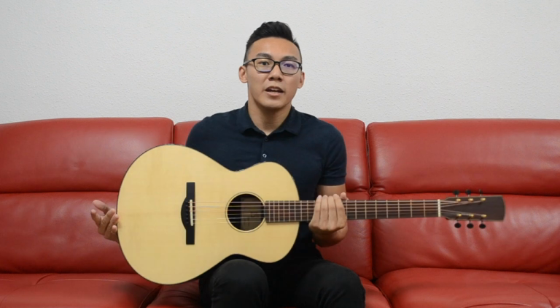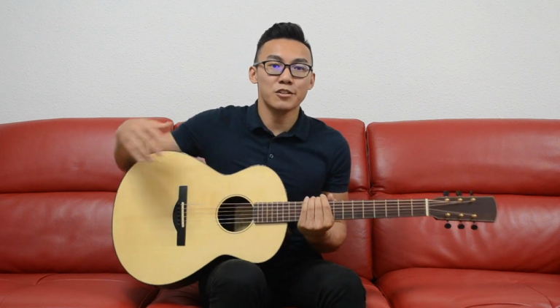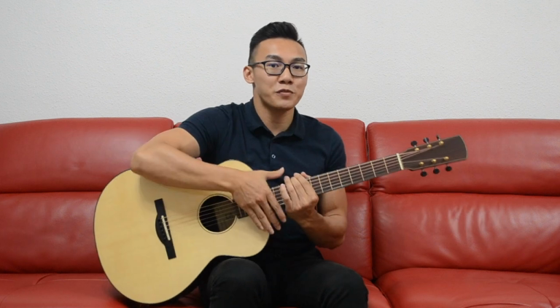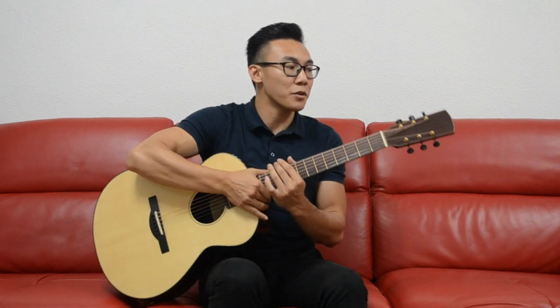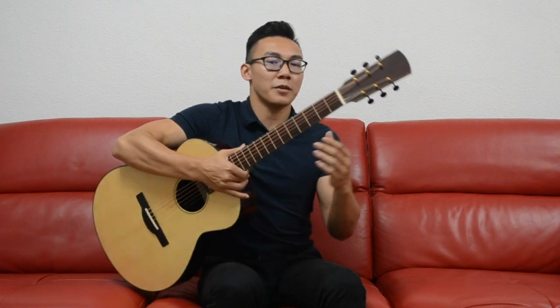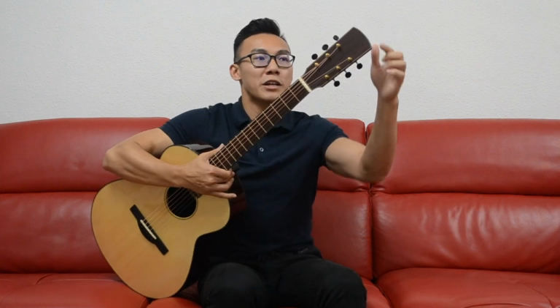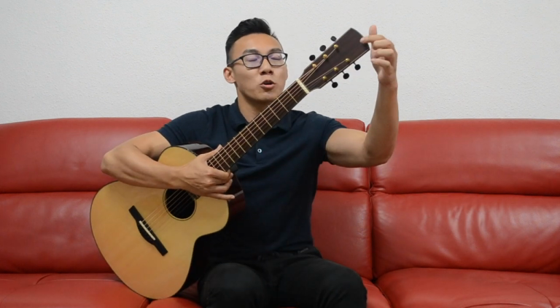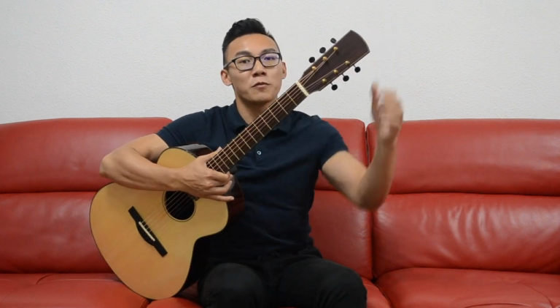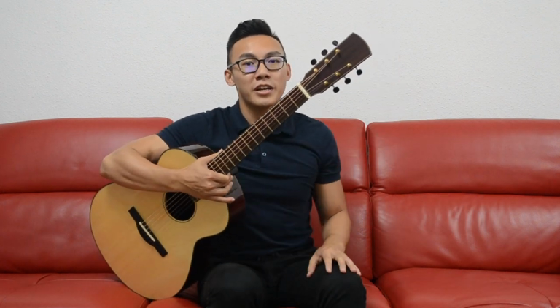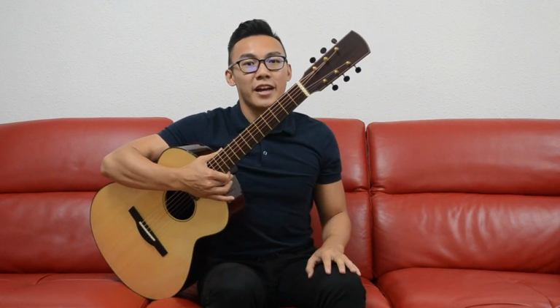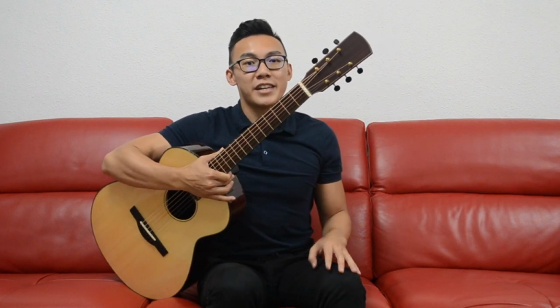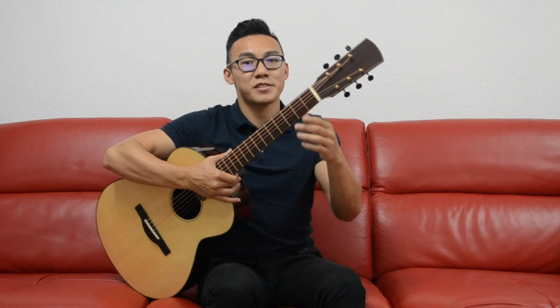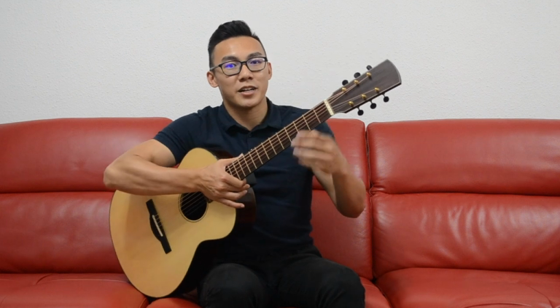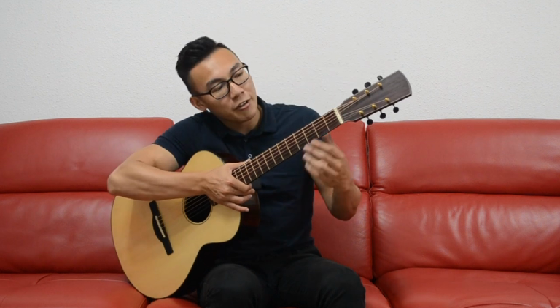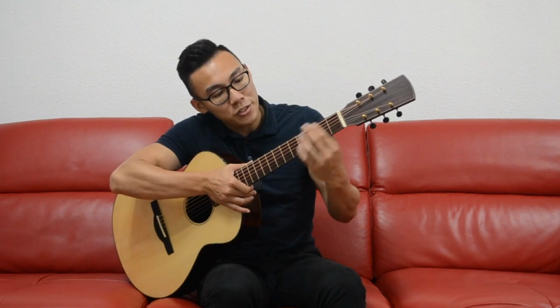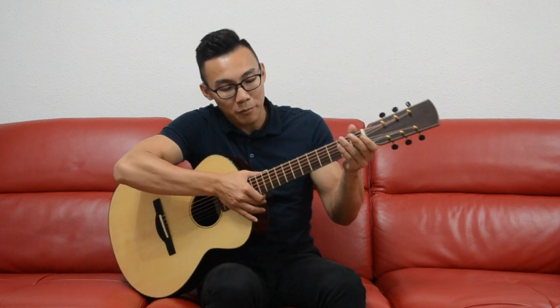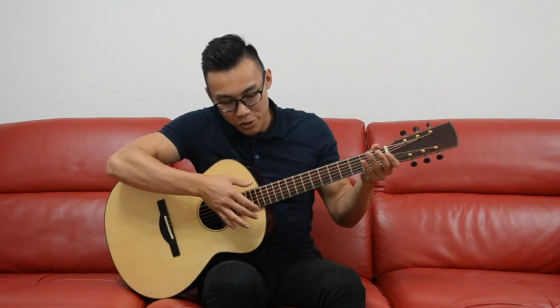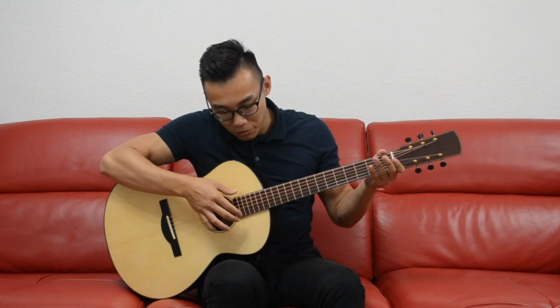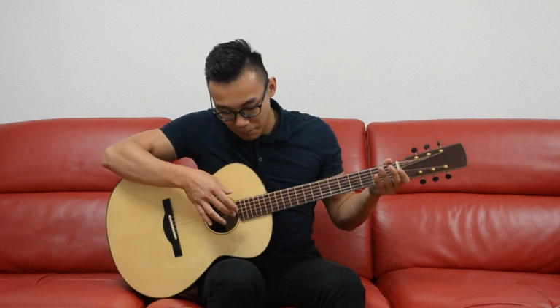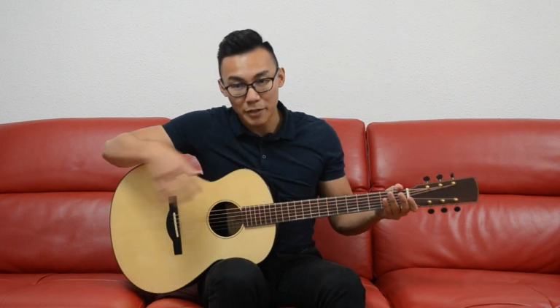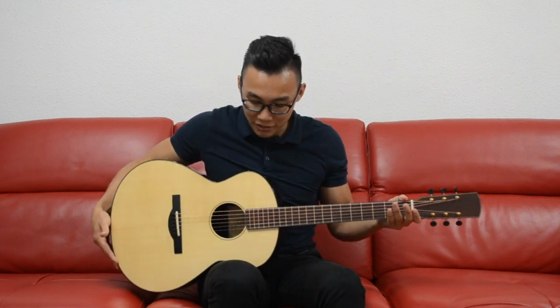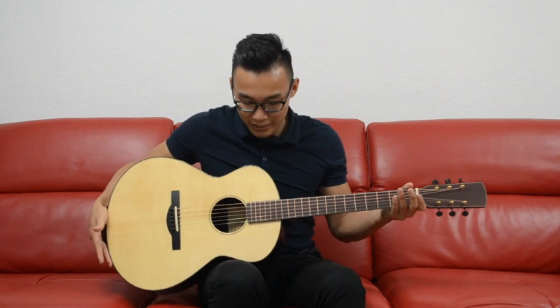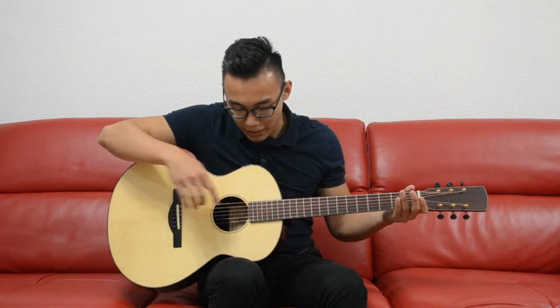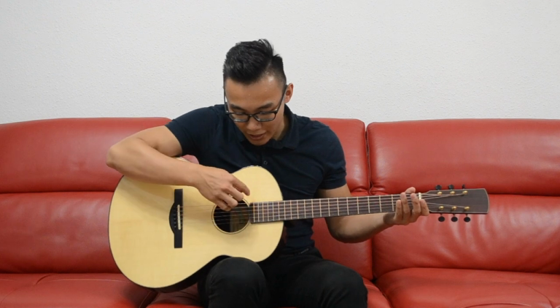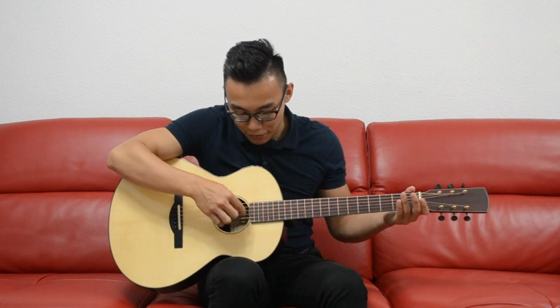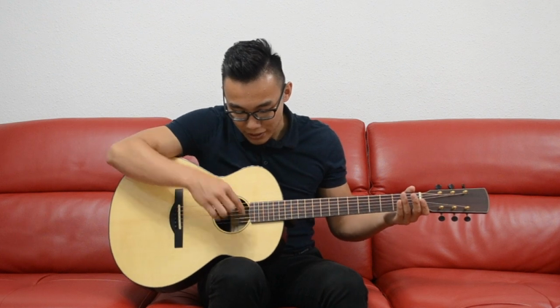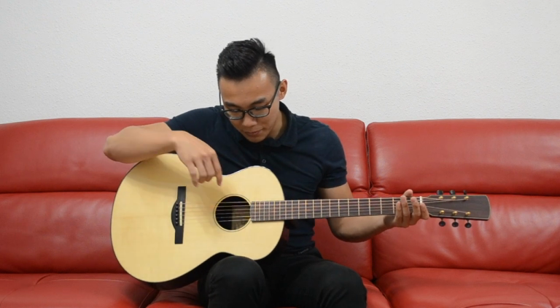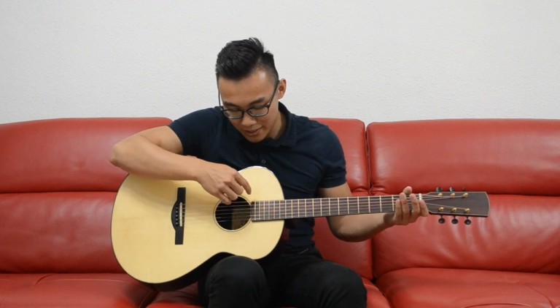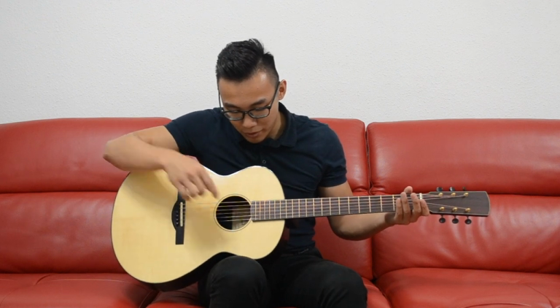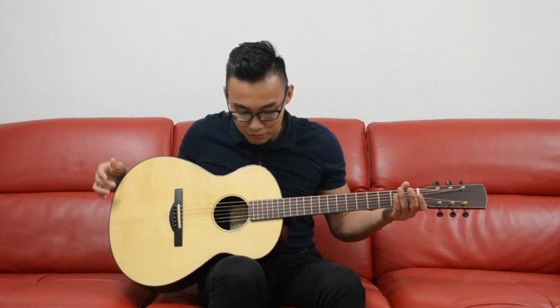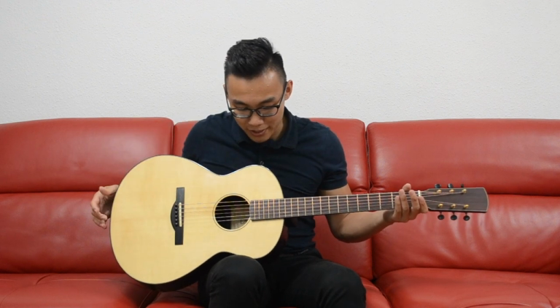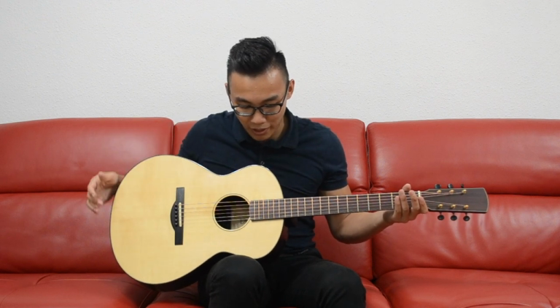The headstock is really simple, overlaid with a cocobolo veneer, and this is carried forward into the fretboard, which is cocobolo as well. I particularly like how the end of the fretboard terminates in a rounded and smooth edge.